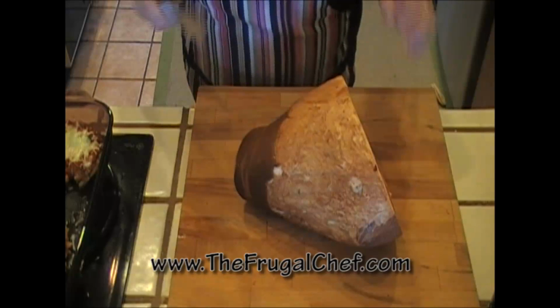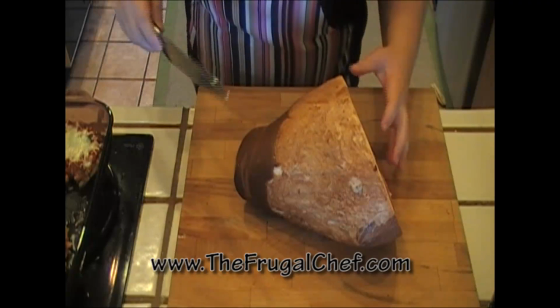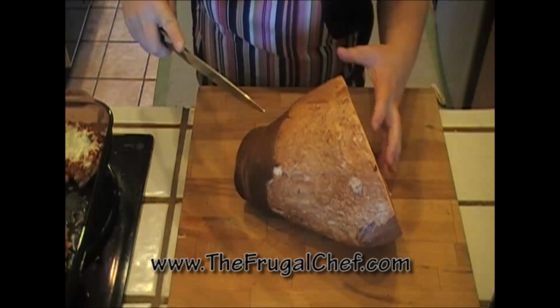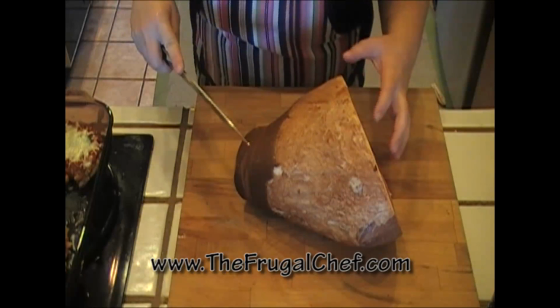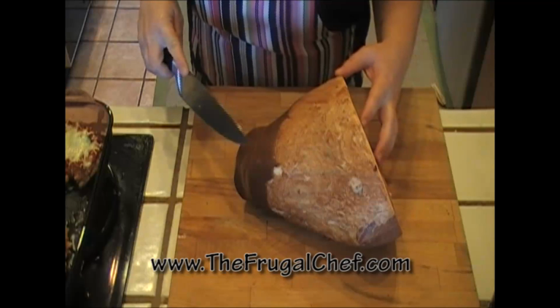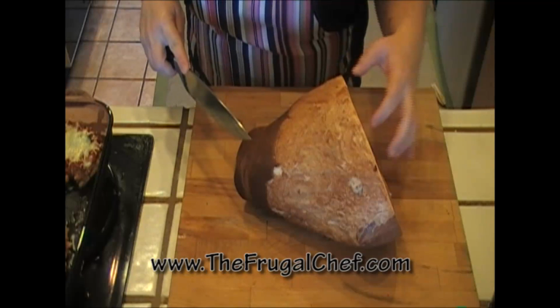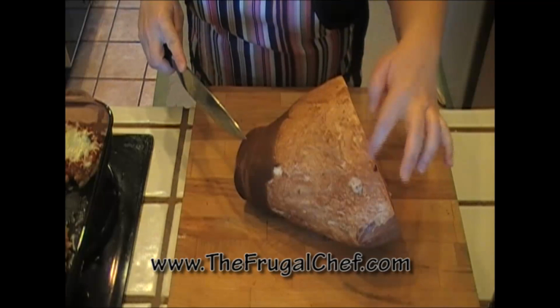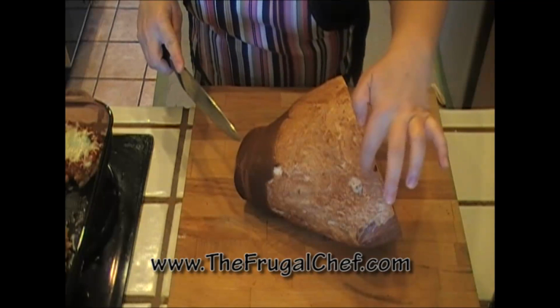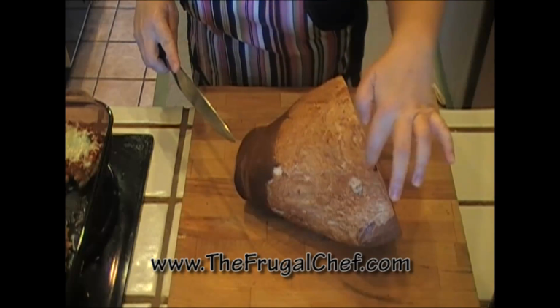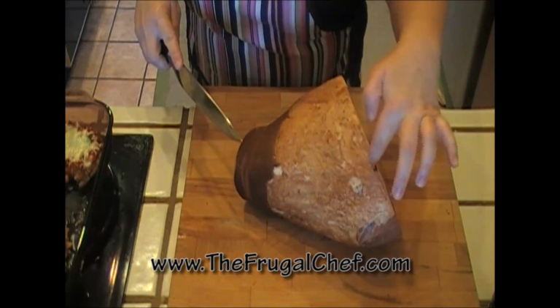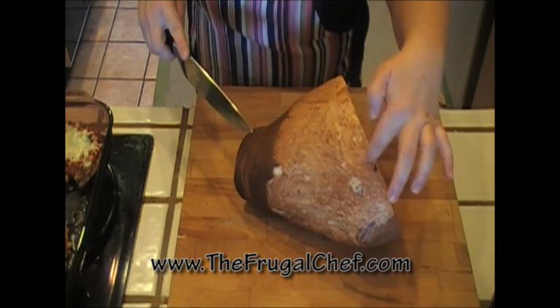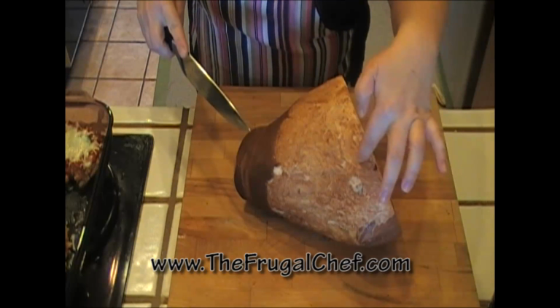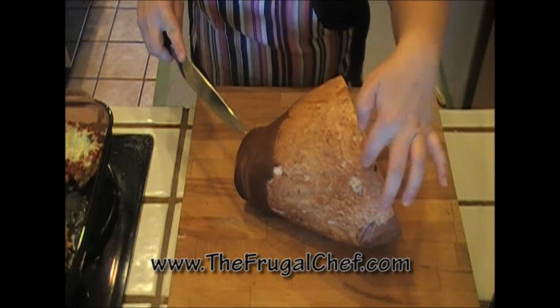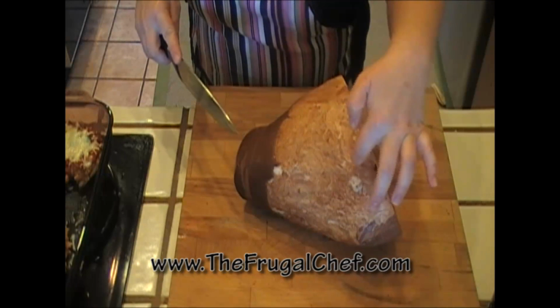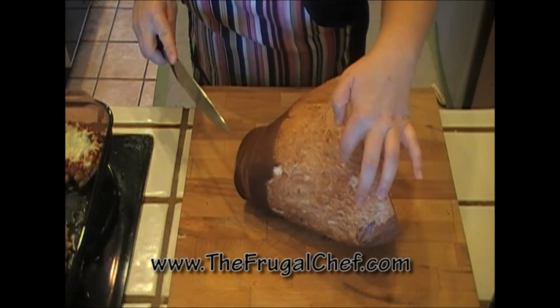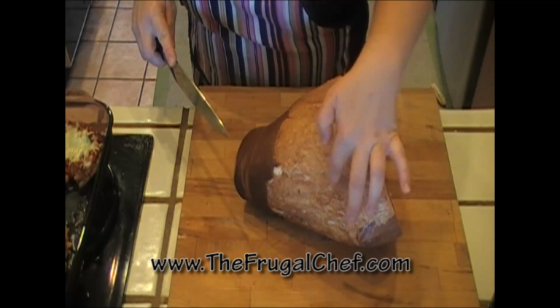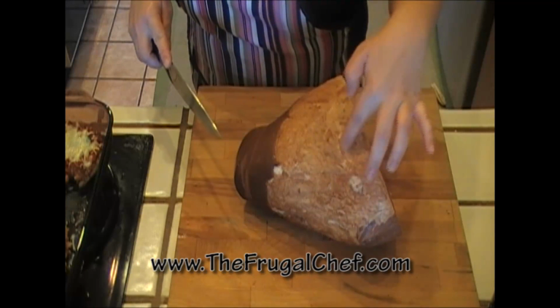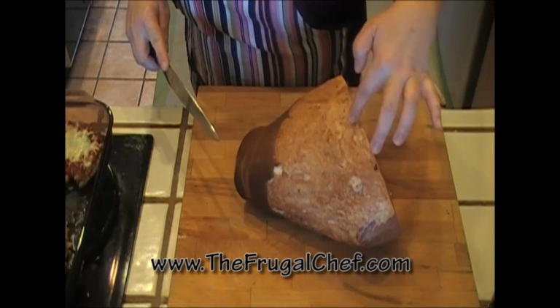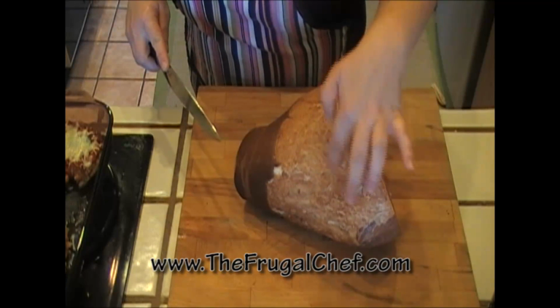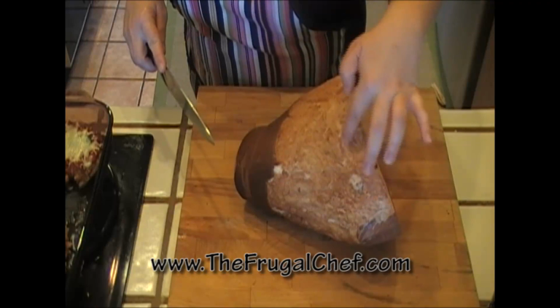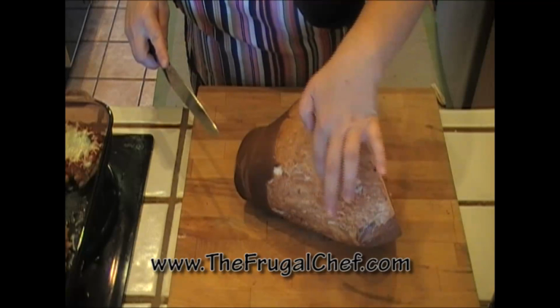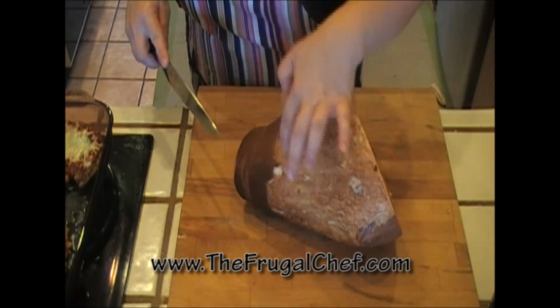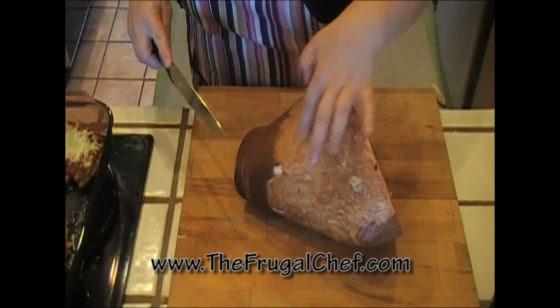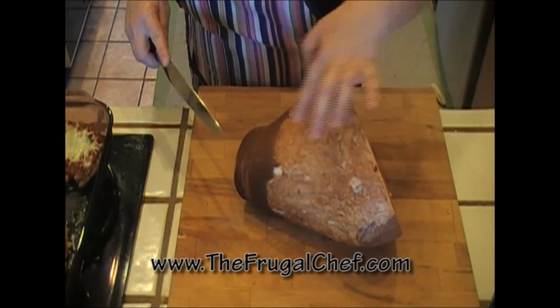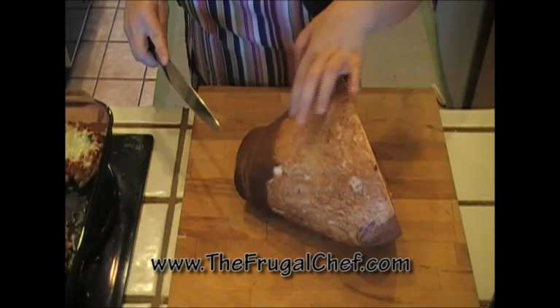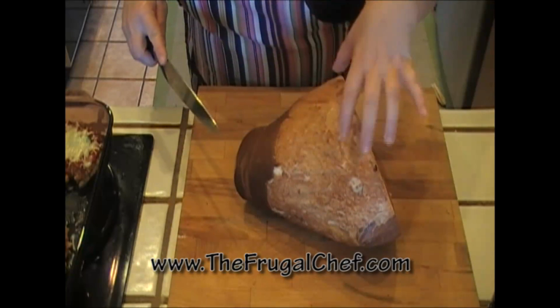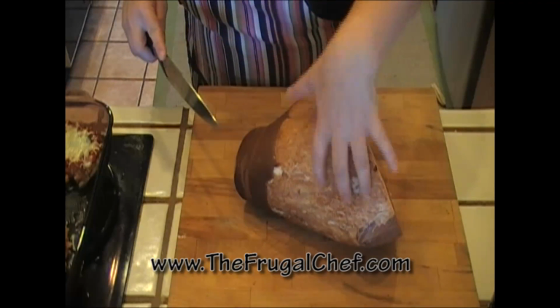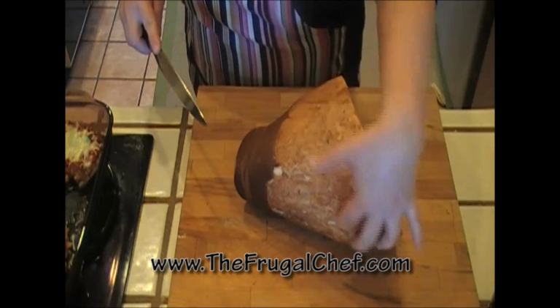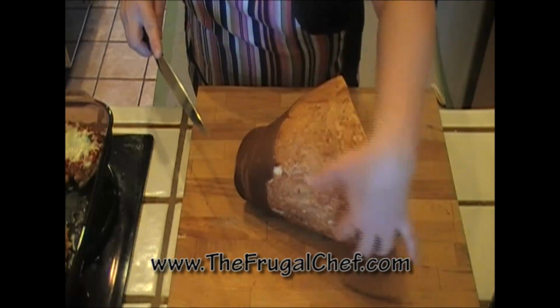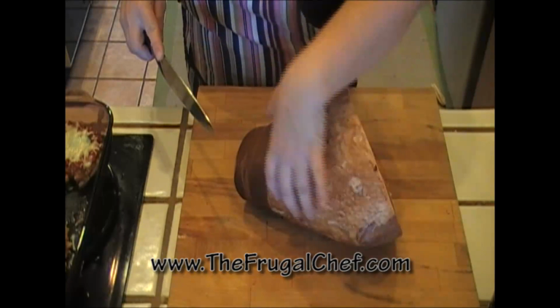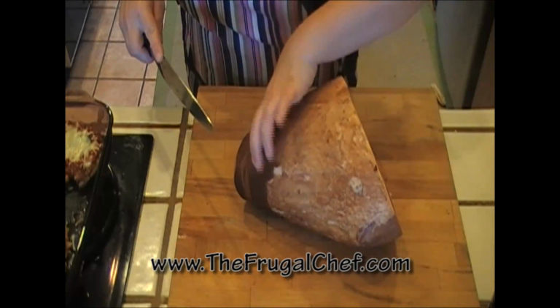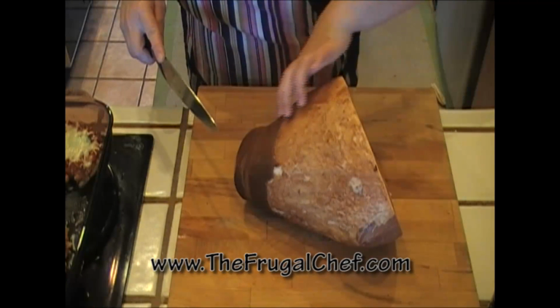Let's score our ham. We're just gonna cut about a third inch into the fat and make little diamond shapes, and that's just so that the skin gets crispy.